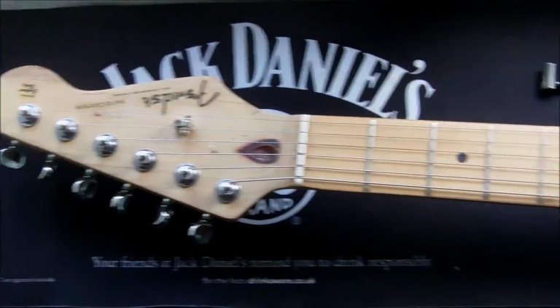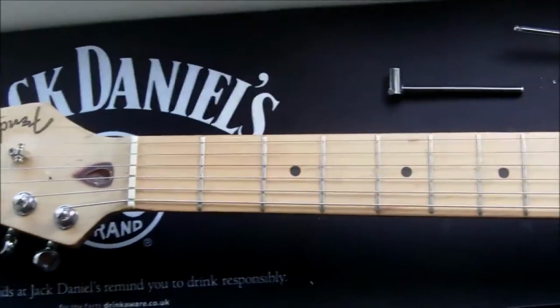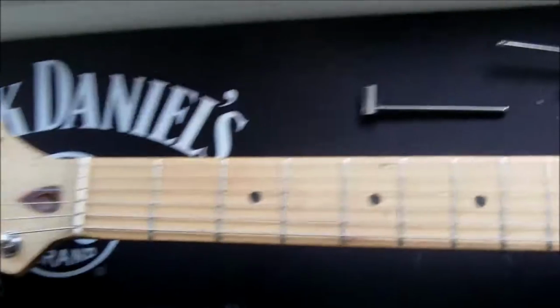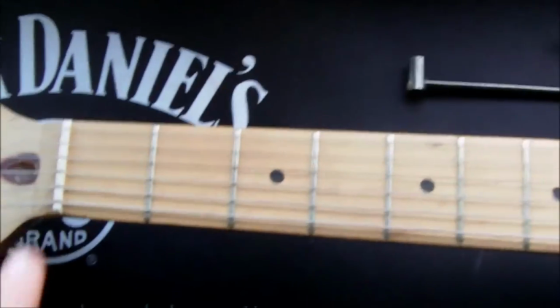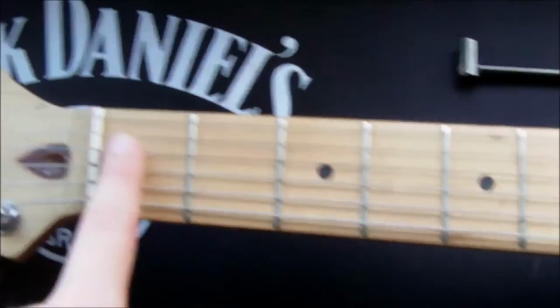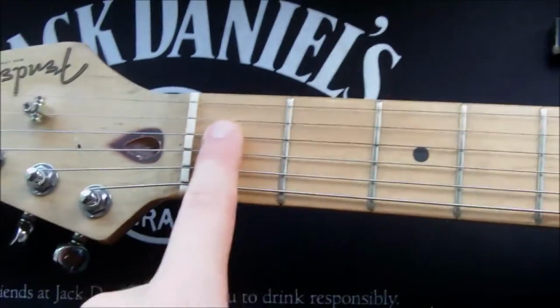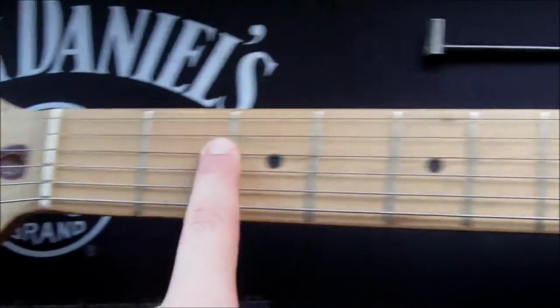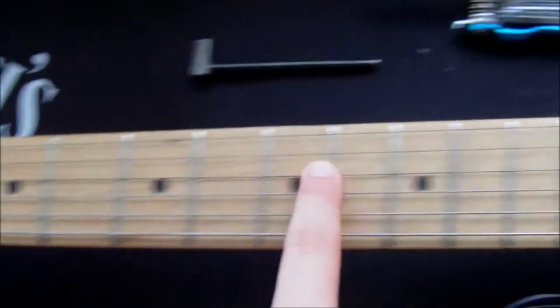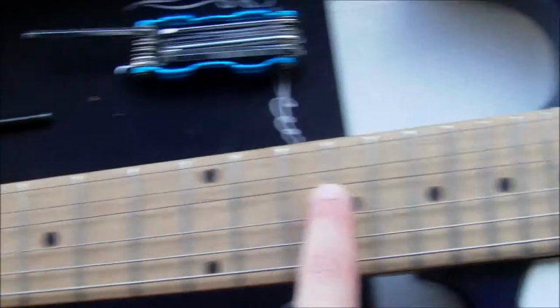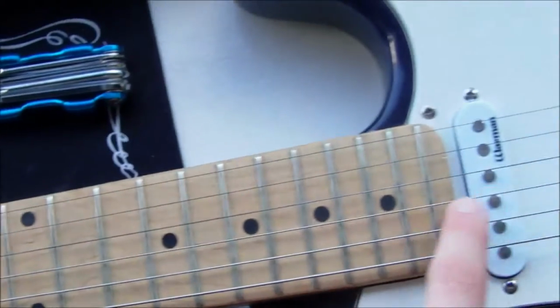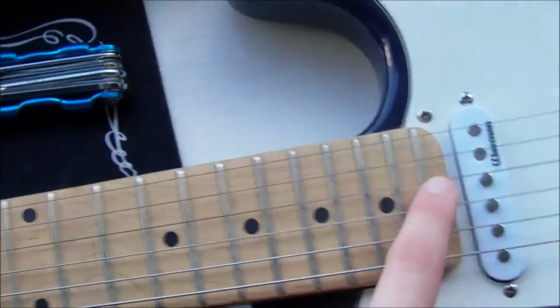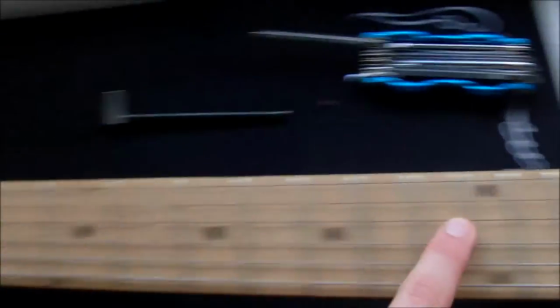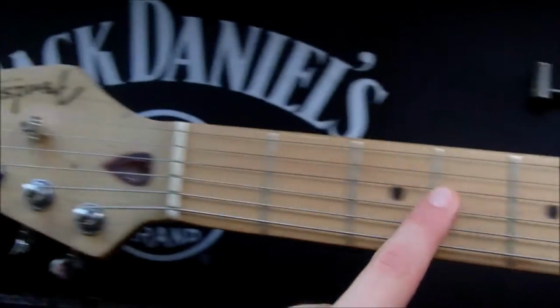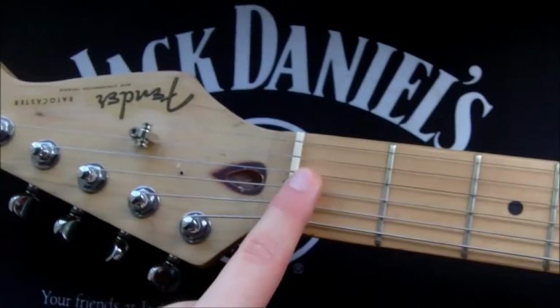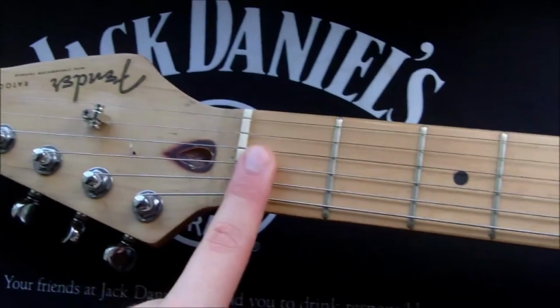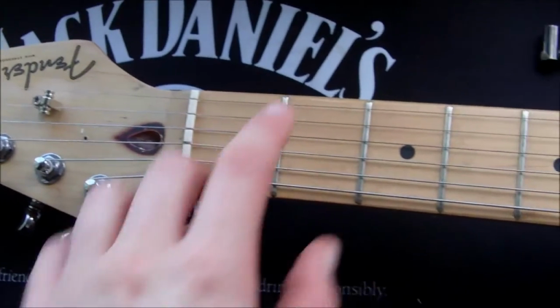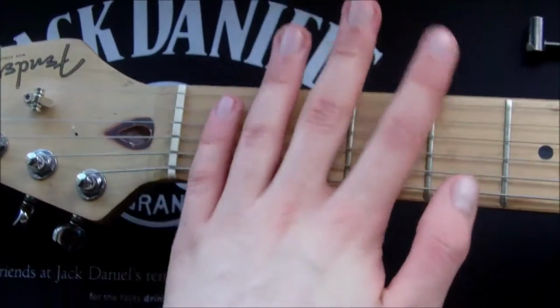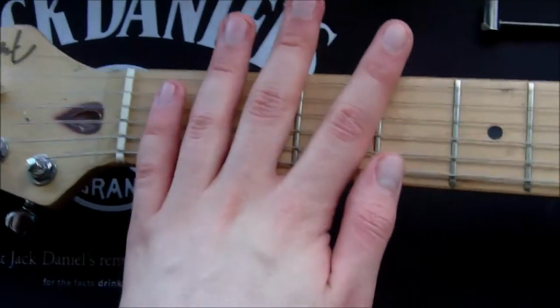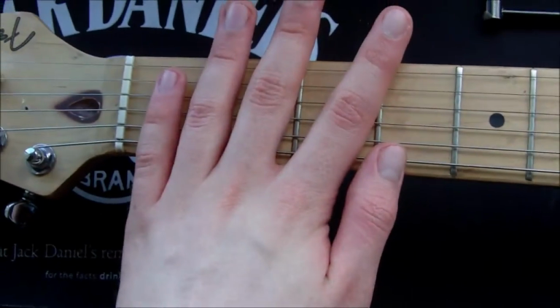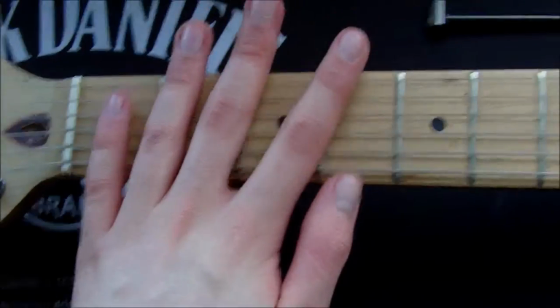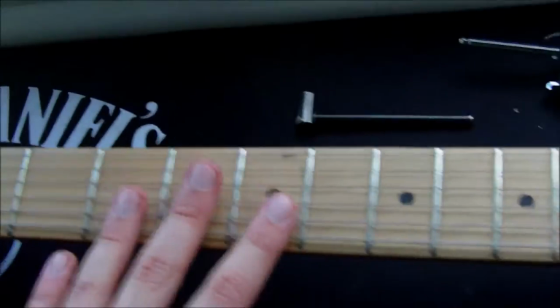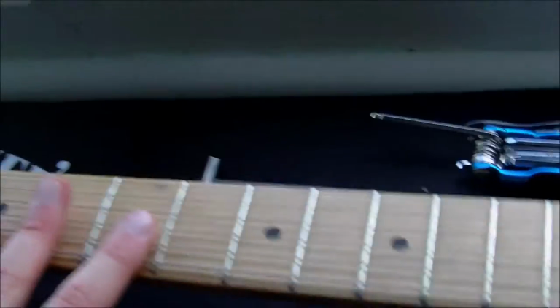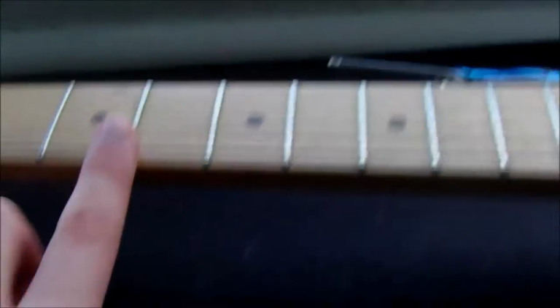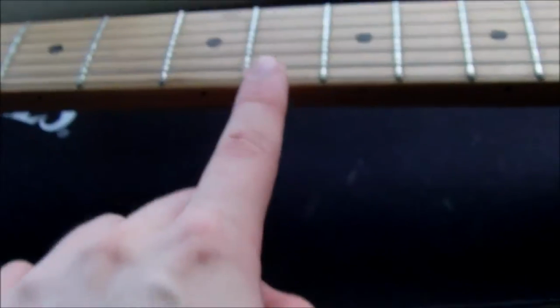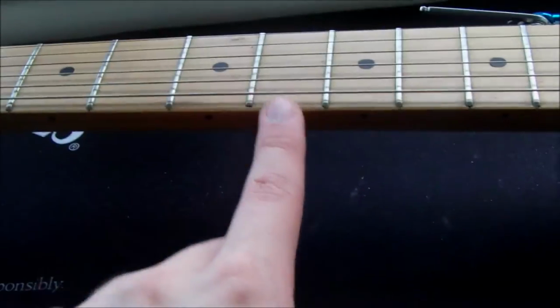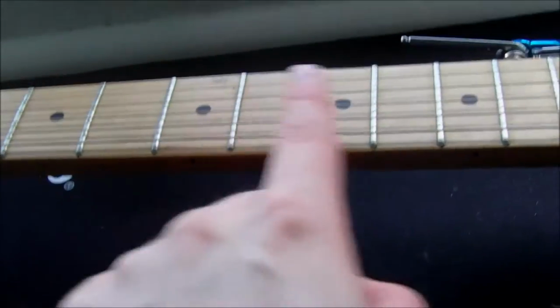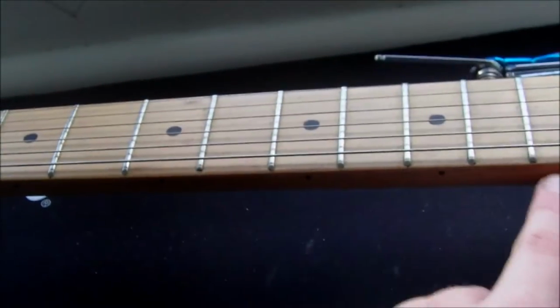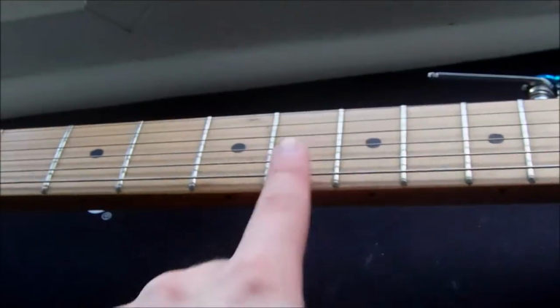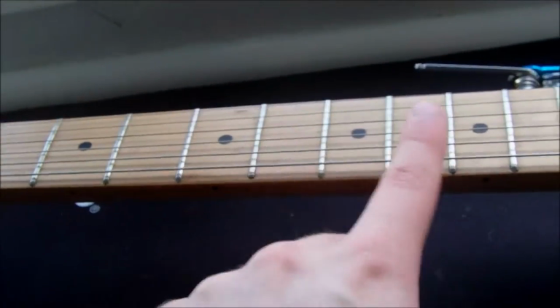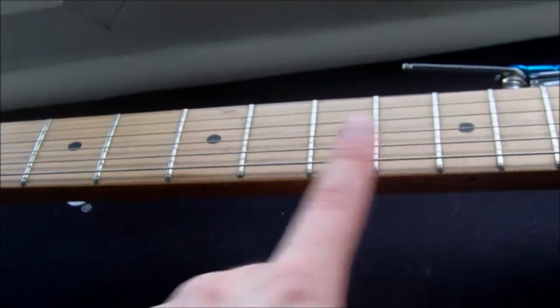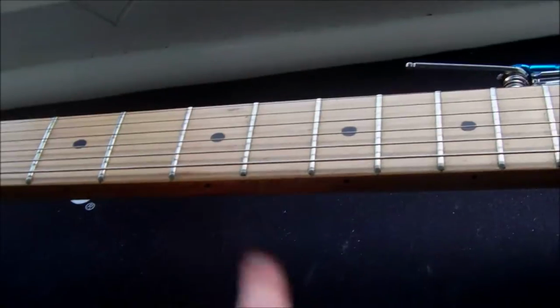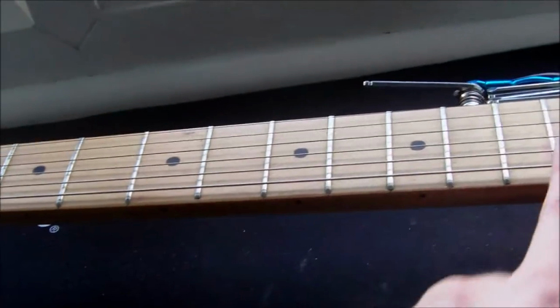What's a truss rod? A truss rod is a metal bar that goes all the way down your guitar neck and it adjusts the amount of relief that's in the neck — that is, how much back bow or how much bow is in the neck.